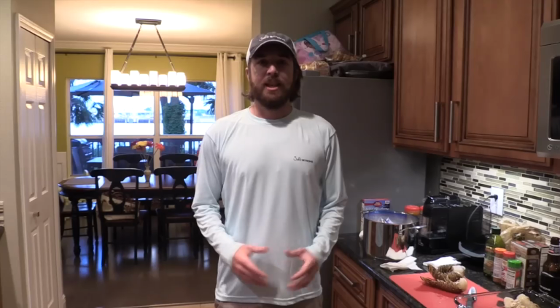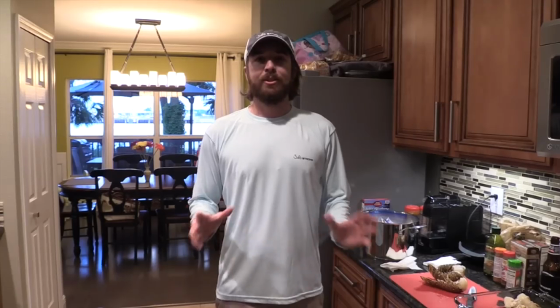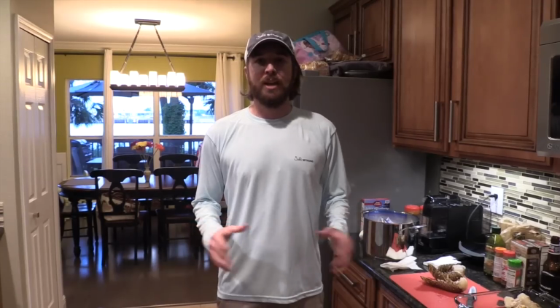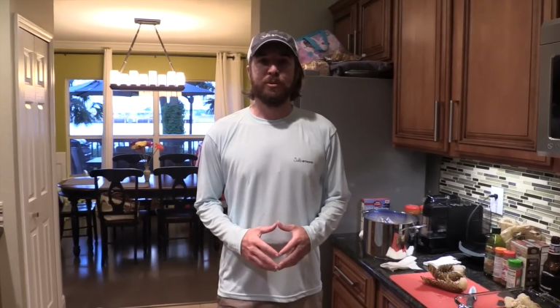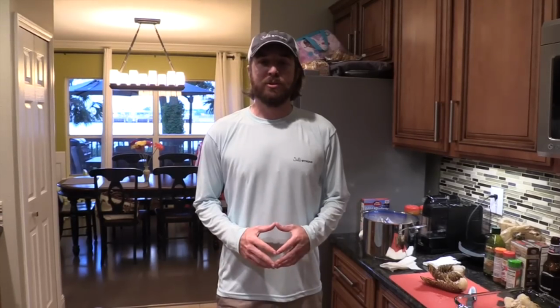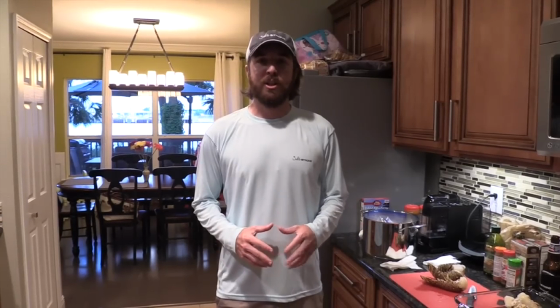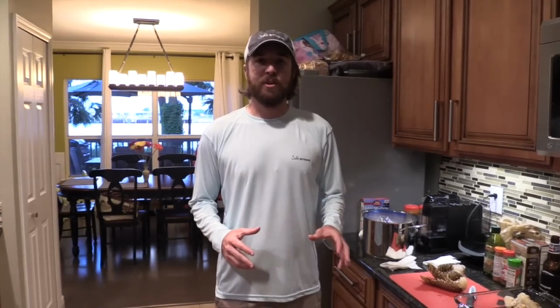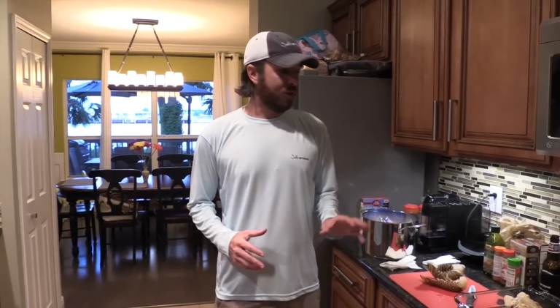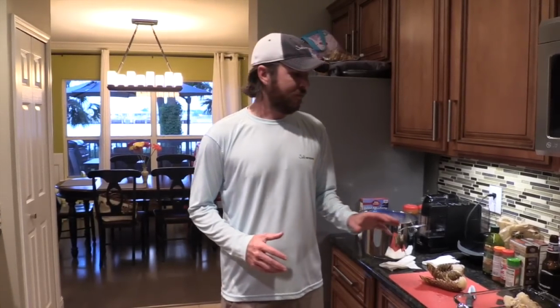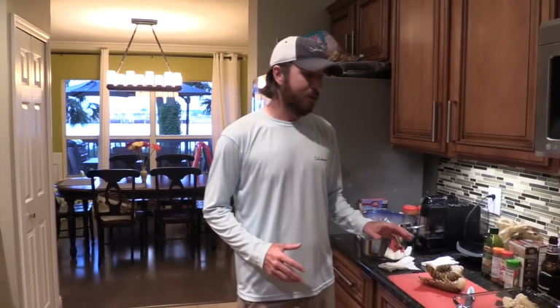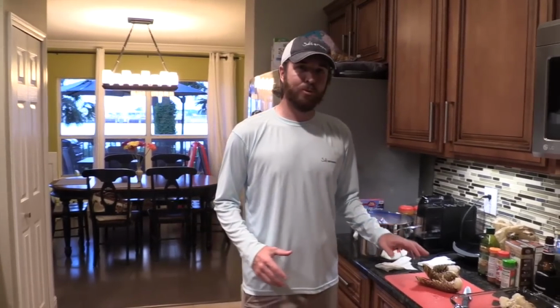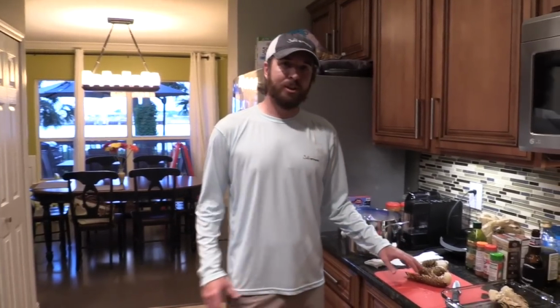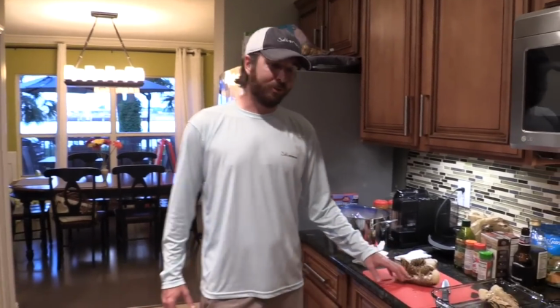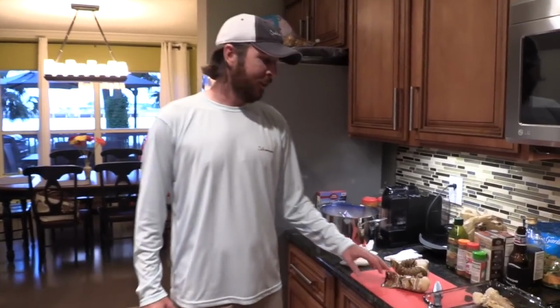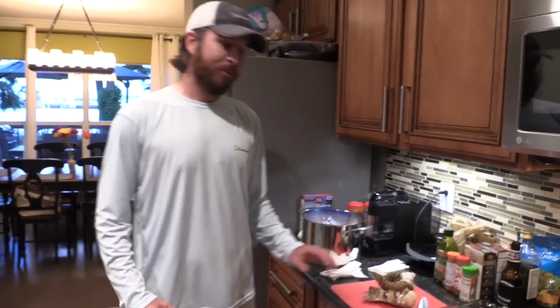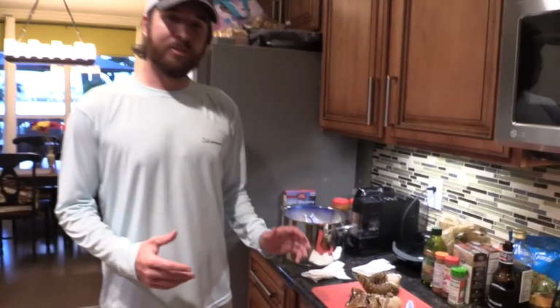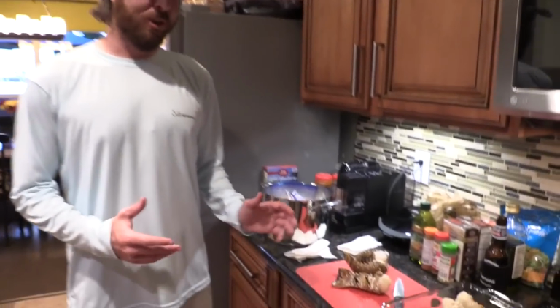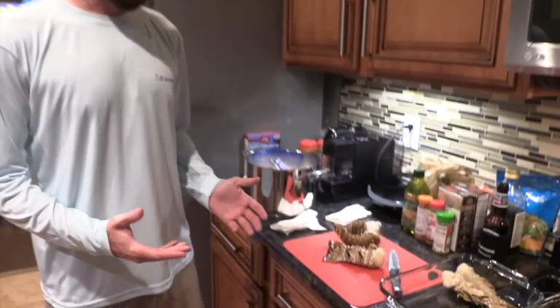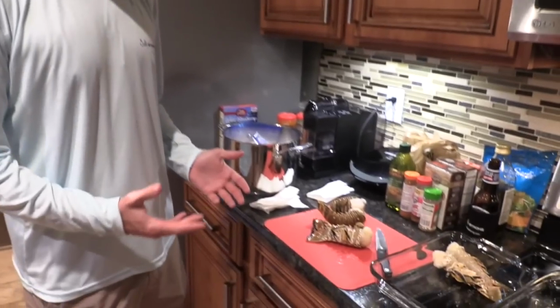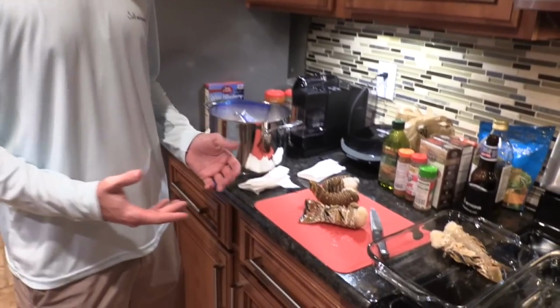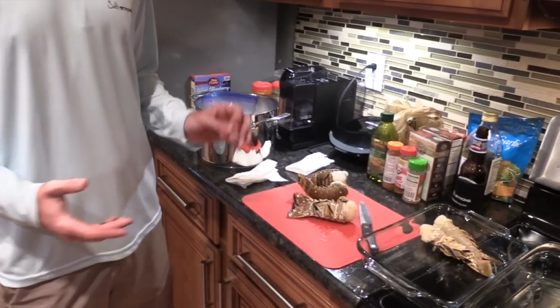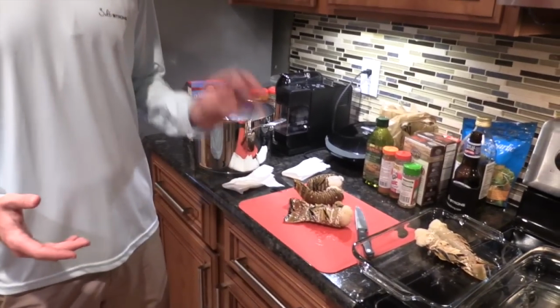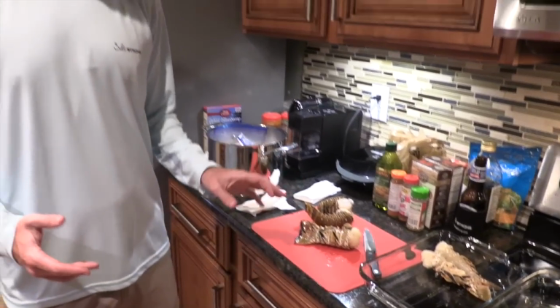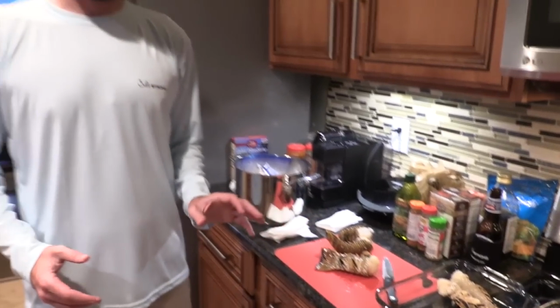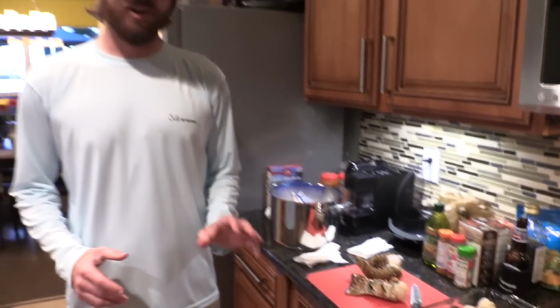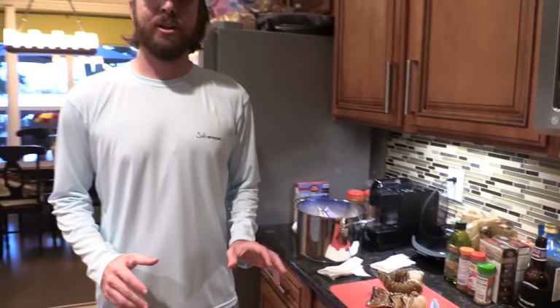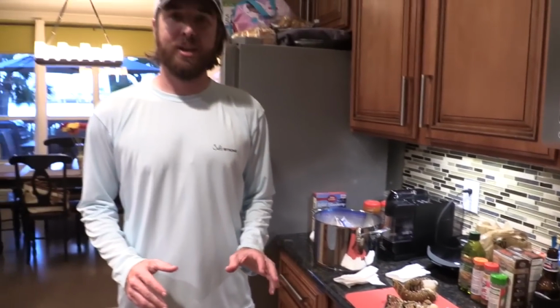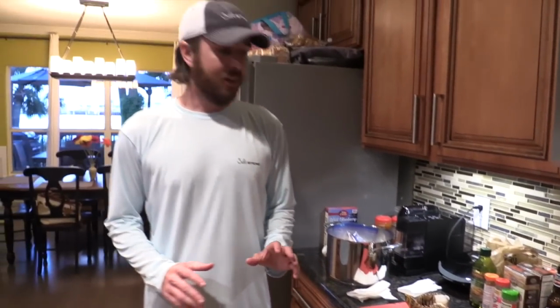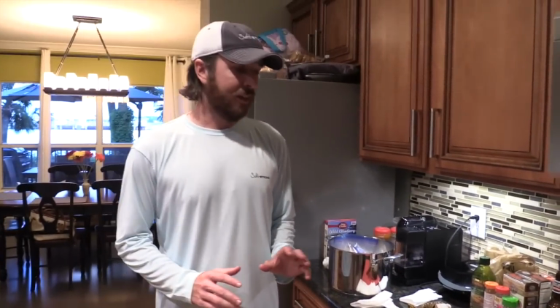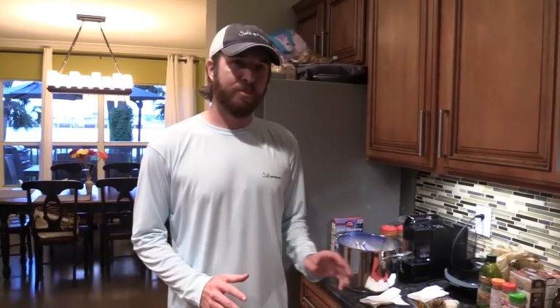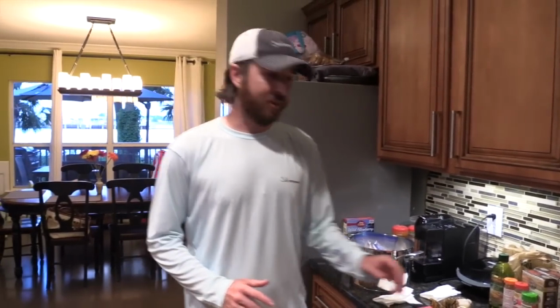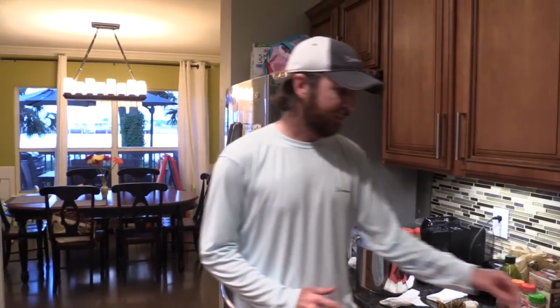Hey, this is Luke Simons with Salt Strong. In this video, we're going to cover how to grill lobster — one of the simplest ways possible, but it is delicious. I love cooking this way. It's called the butterfly technique.